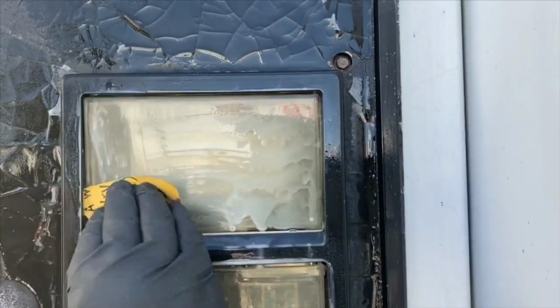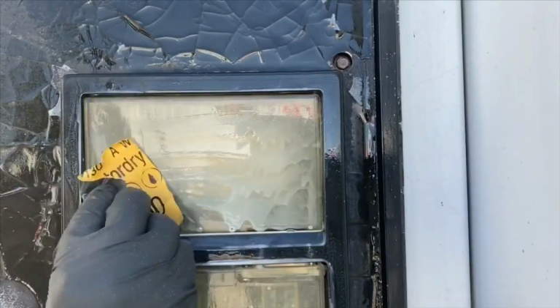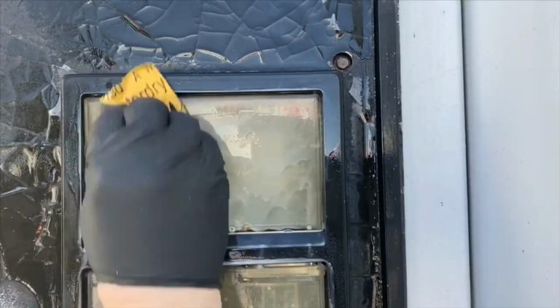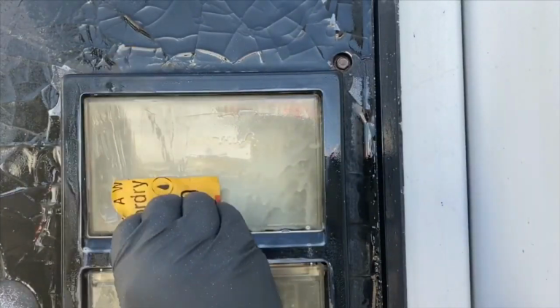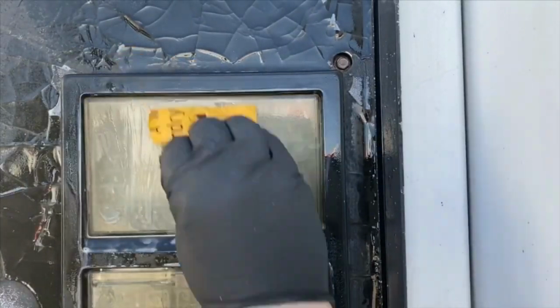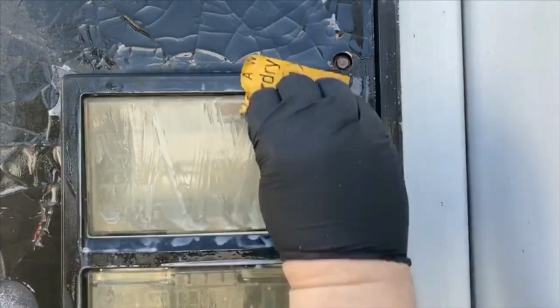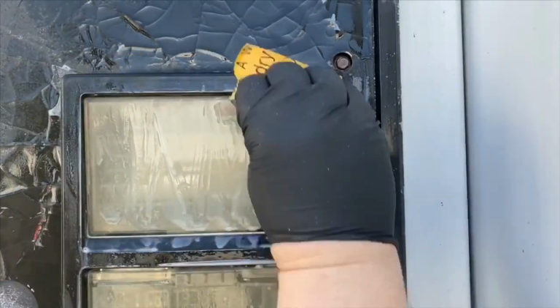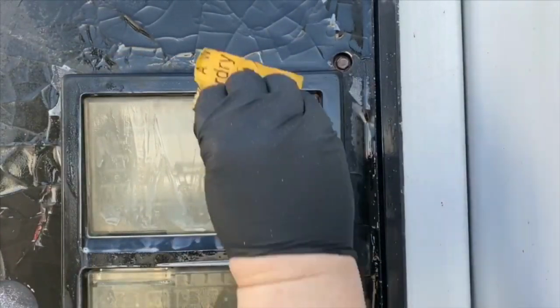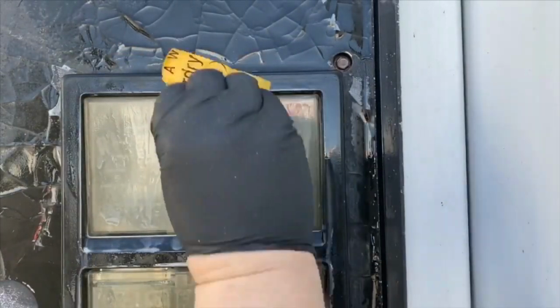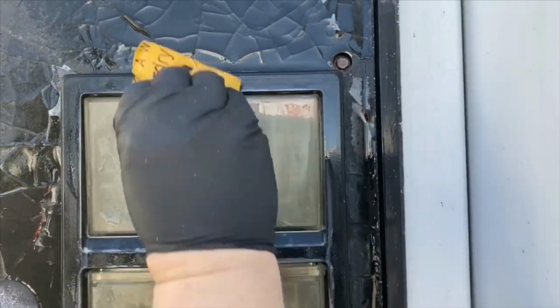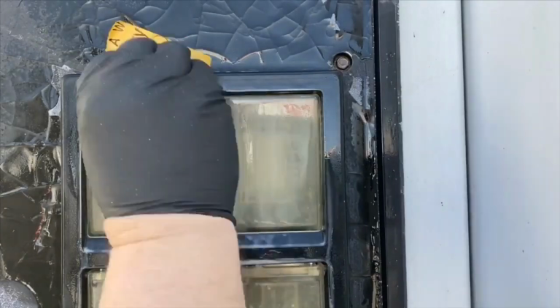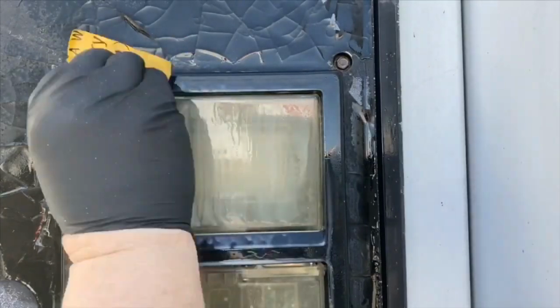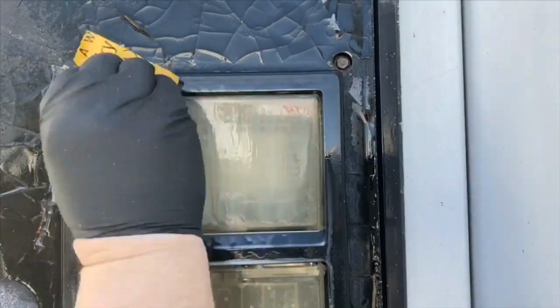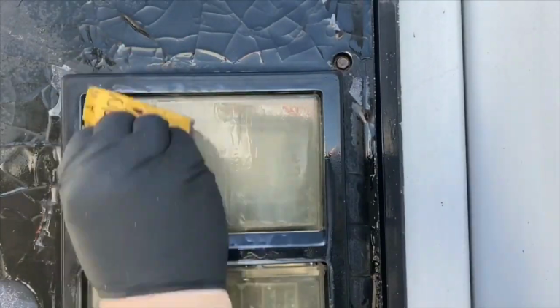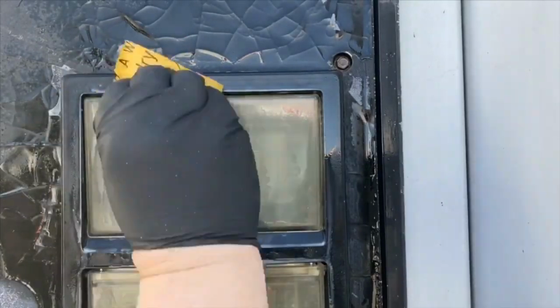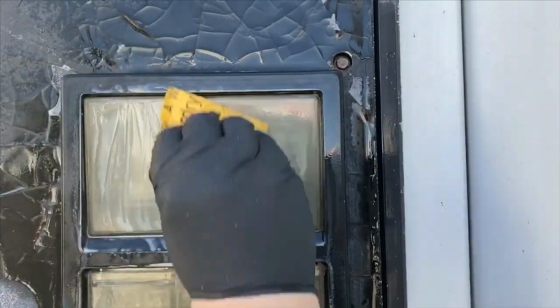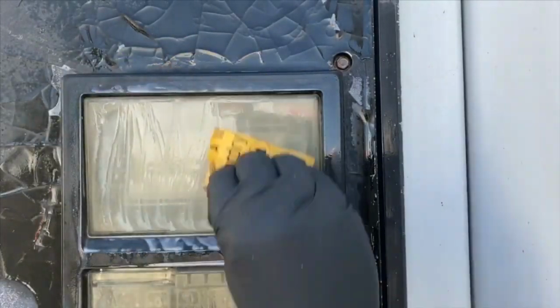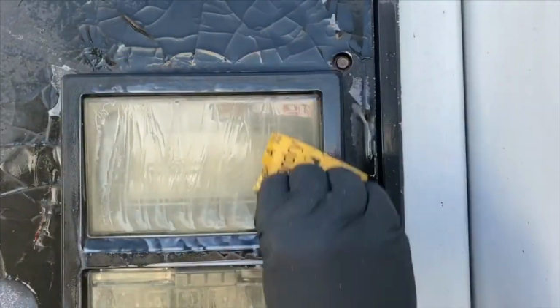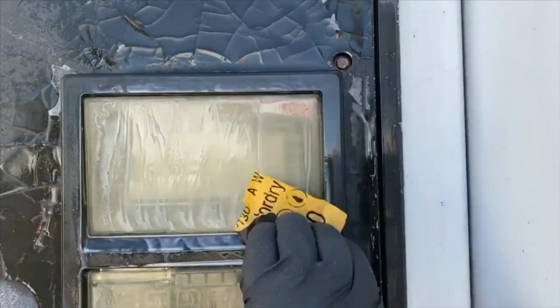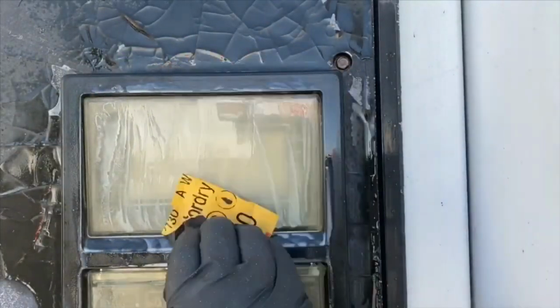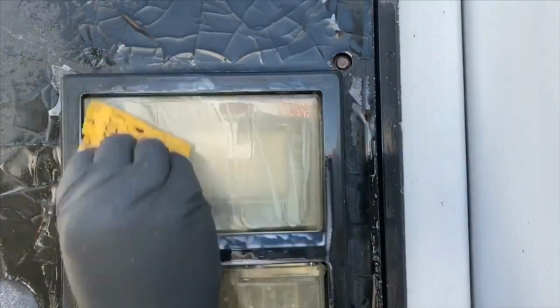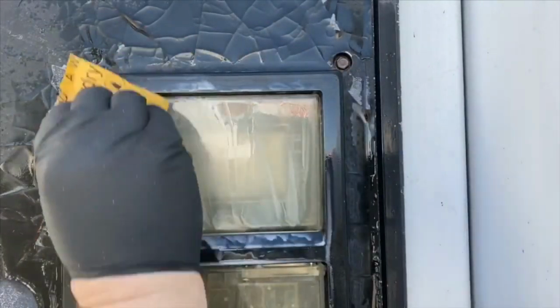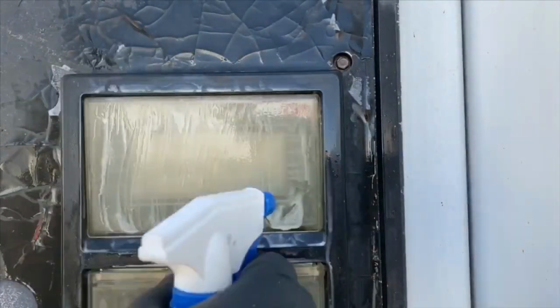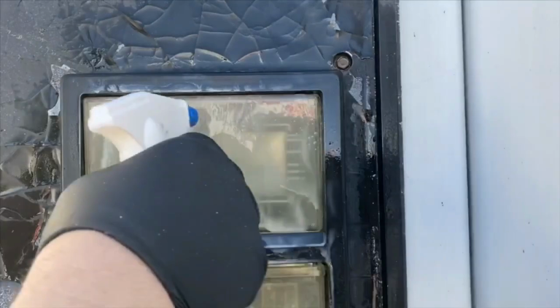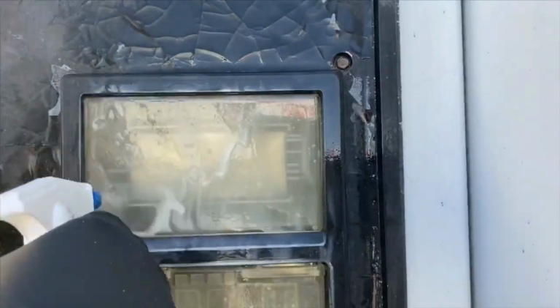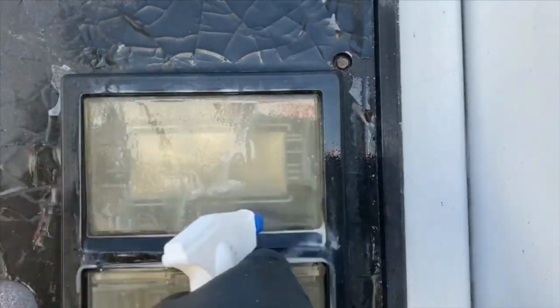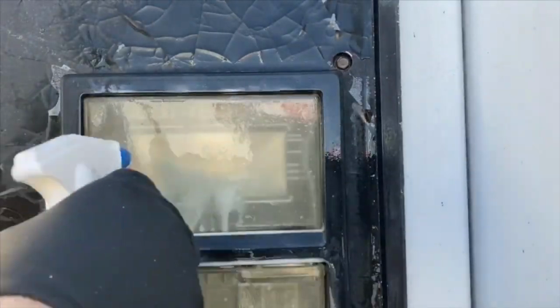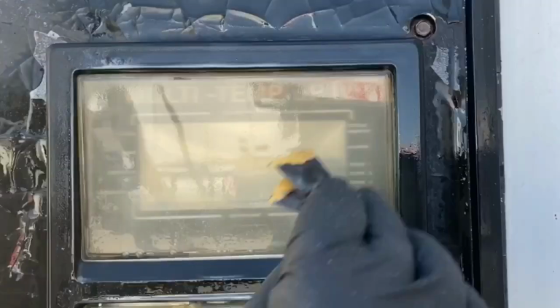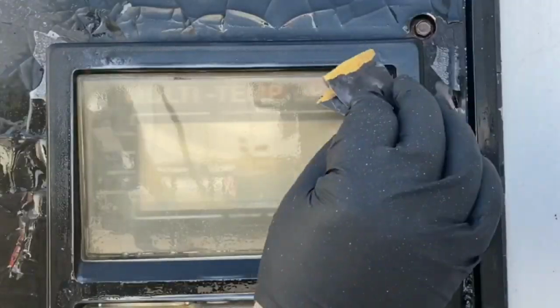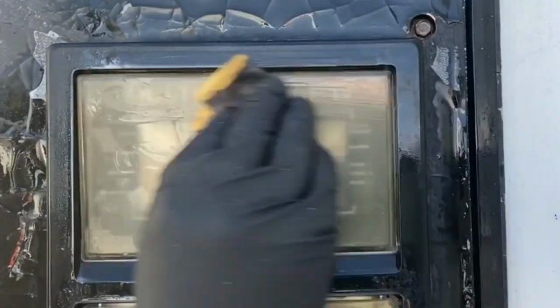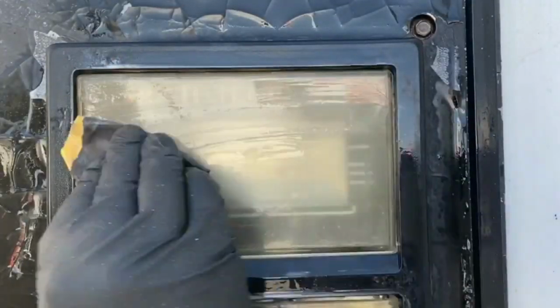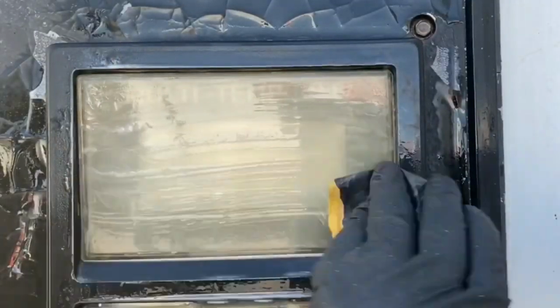This is just a cover on a unit — I couldn't even read the display, so I had to clean it off so I could do diagnostics. It's the same thing as a headlight.